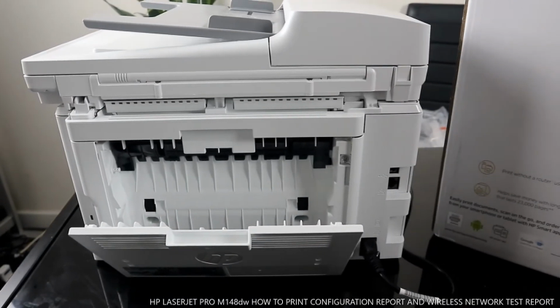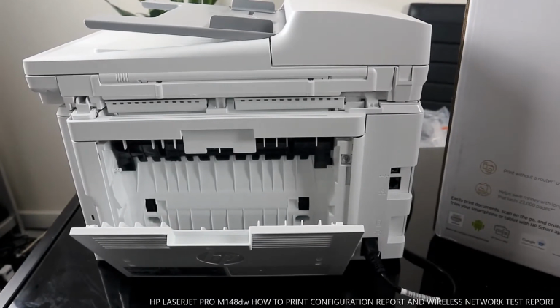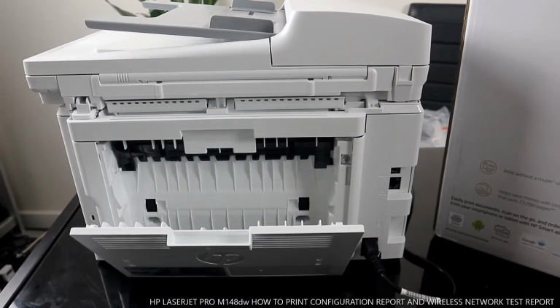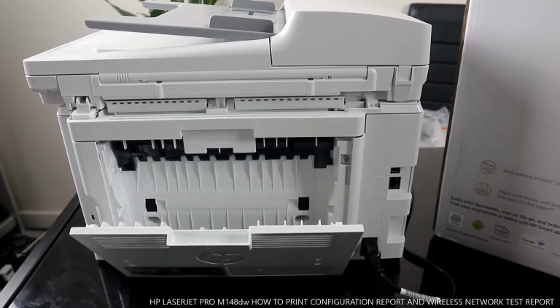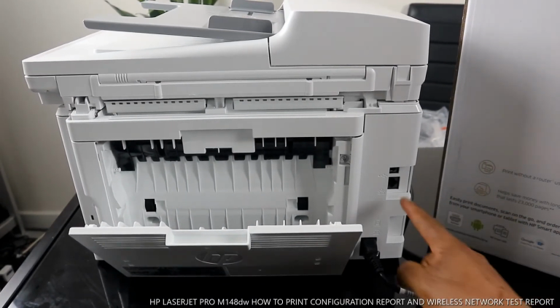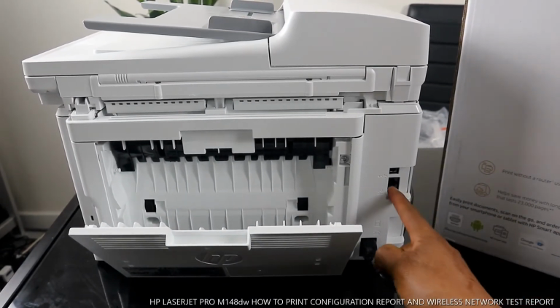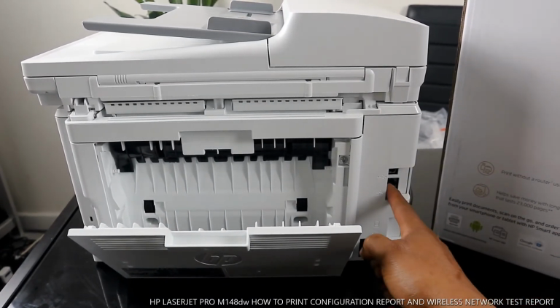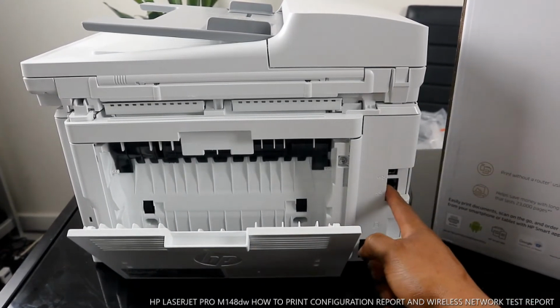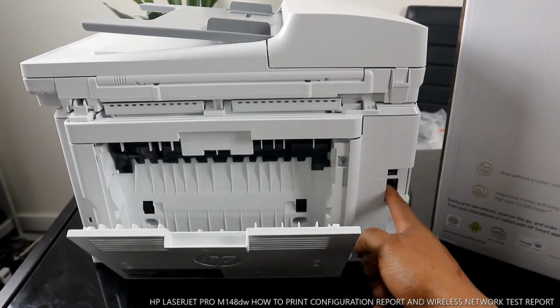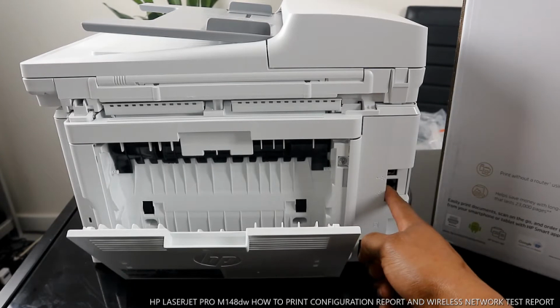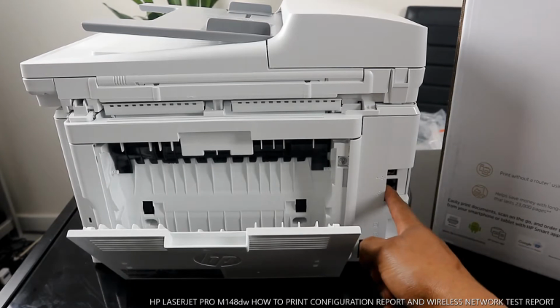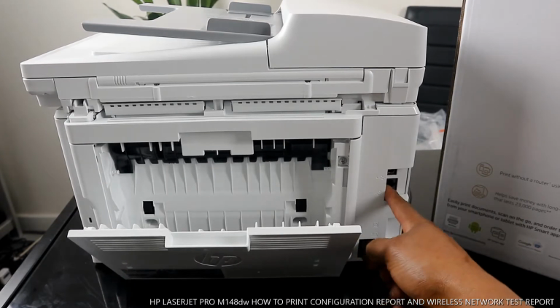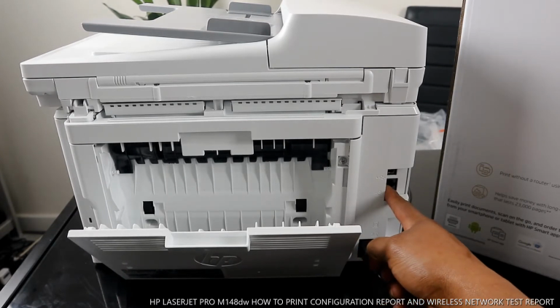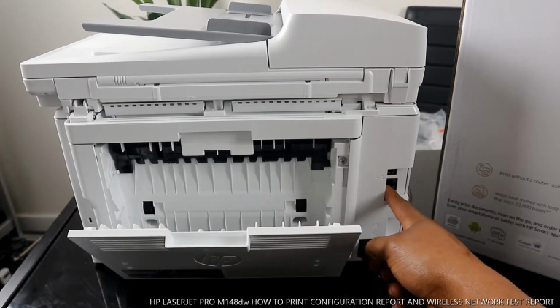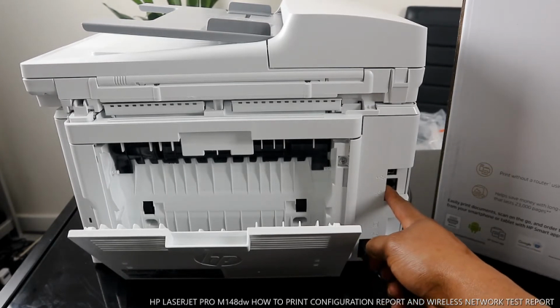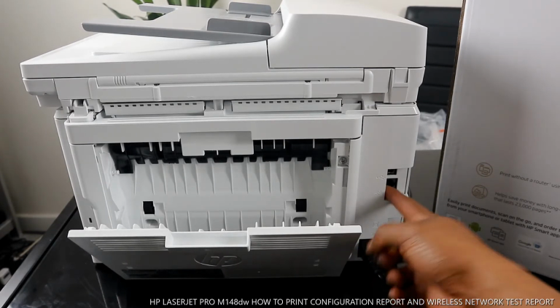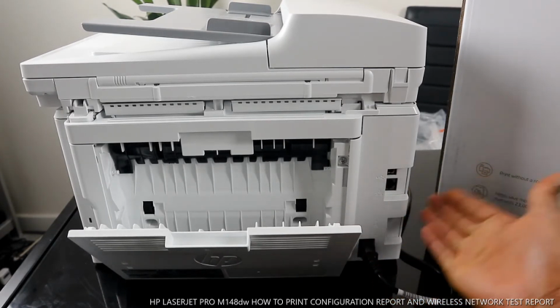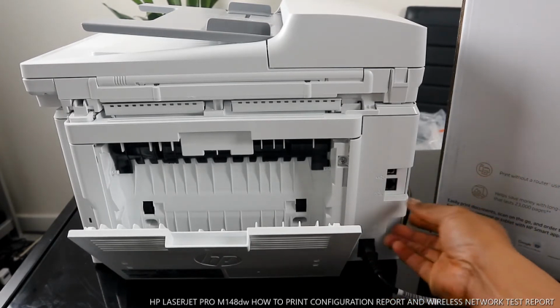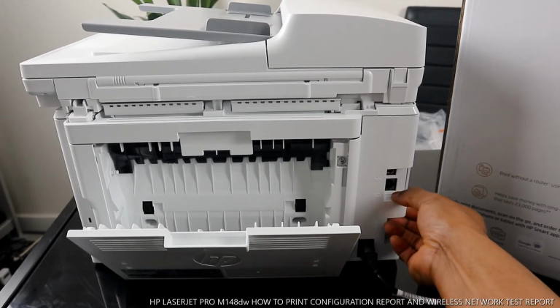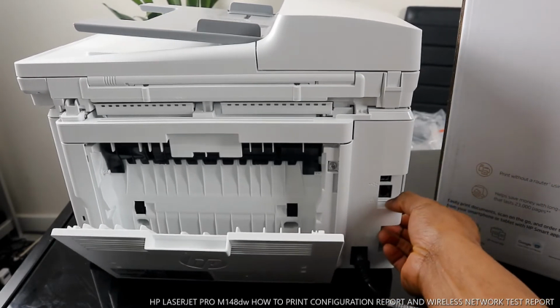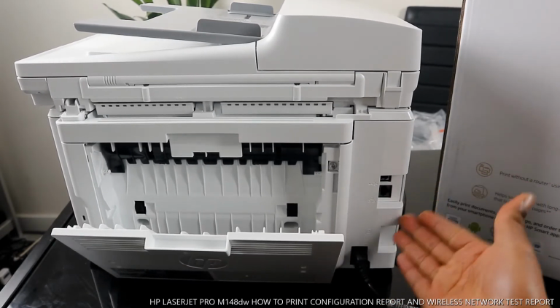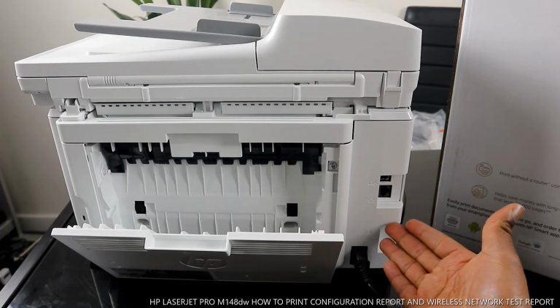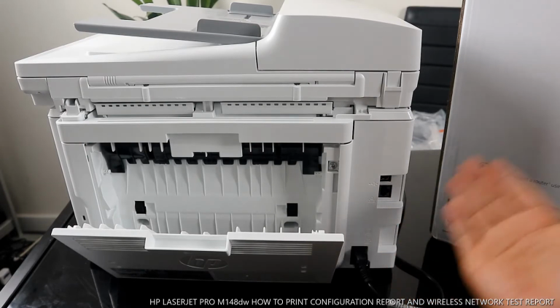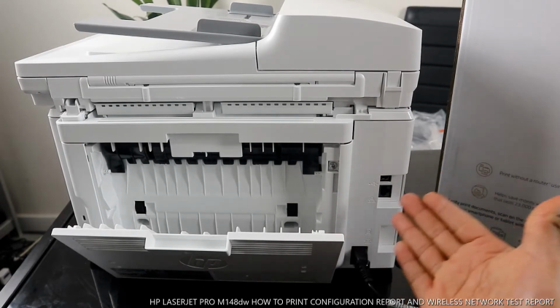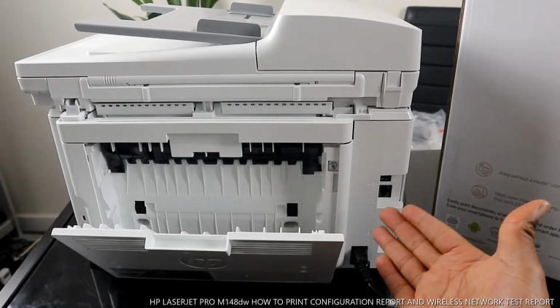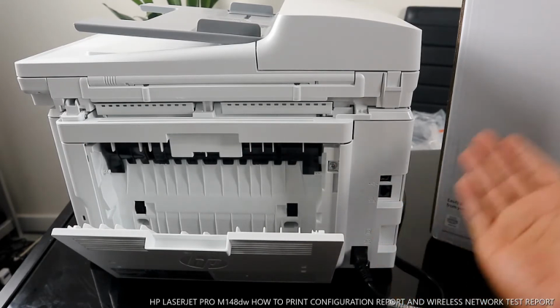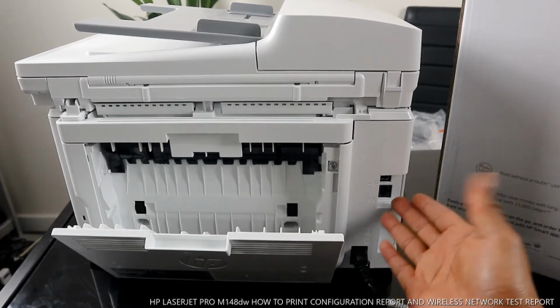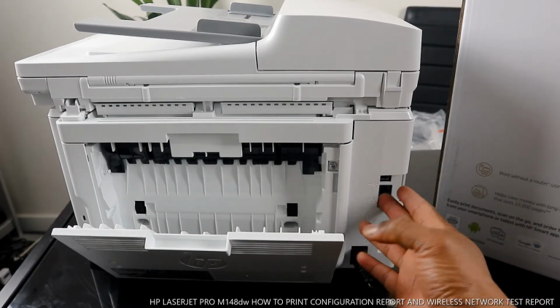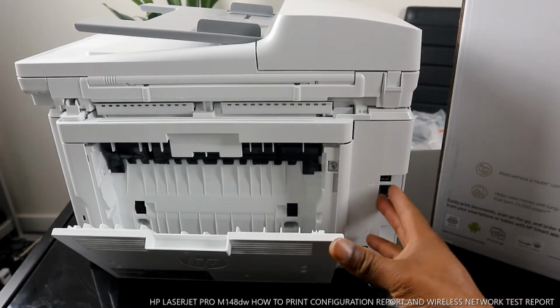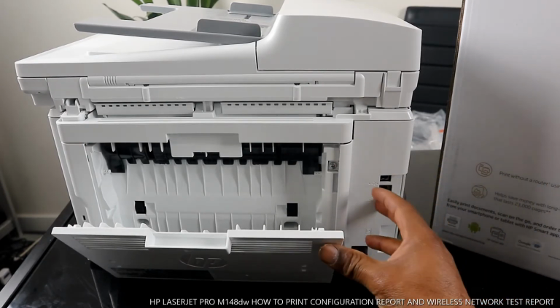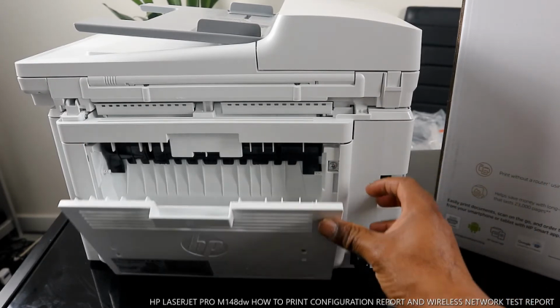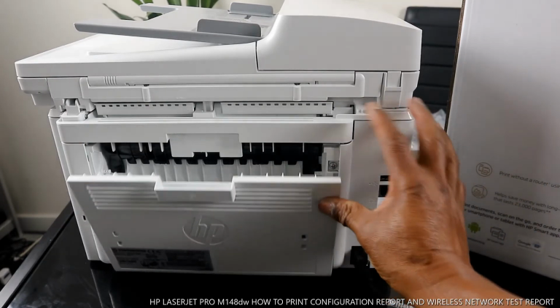You can also connect this printer to your router — this spot here is for connecting it to your router. But if you connect via USB cable or via WiFi network, you don't need to connect it to the router.